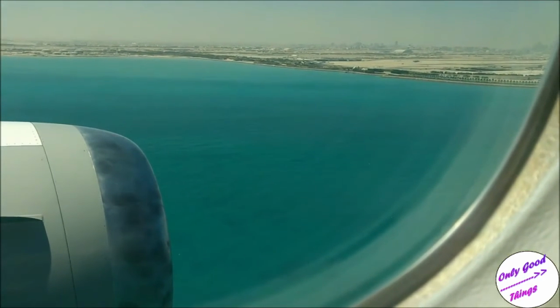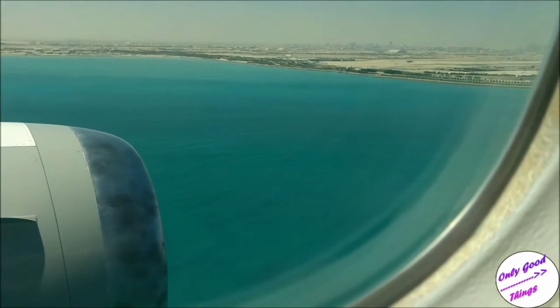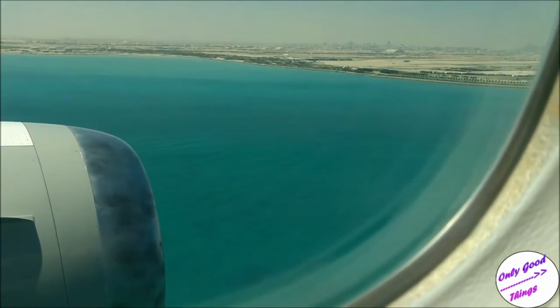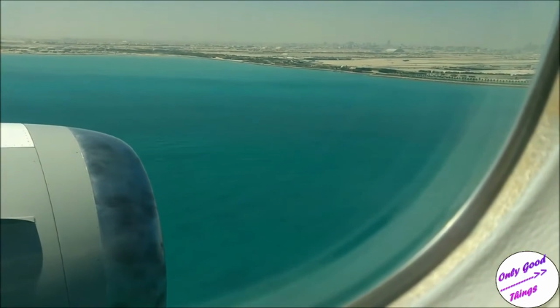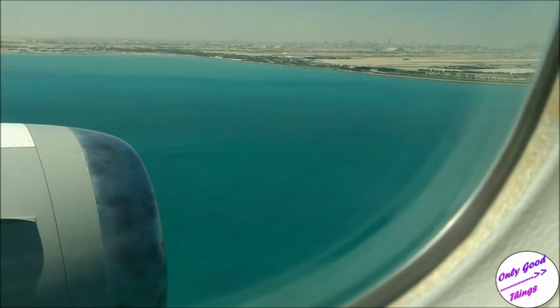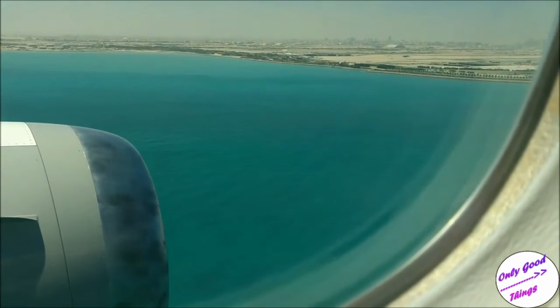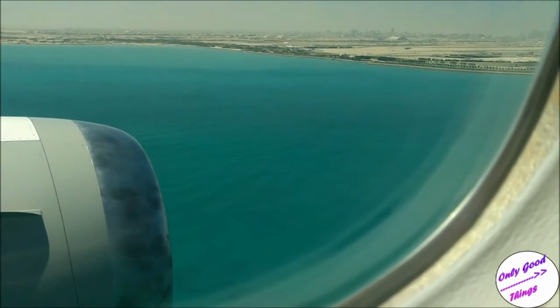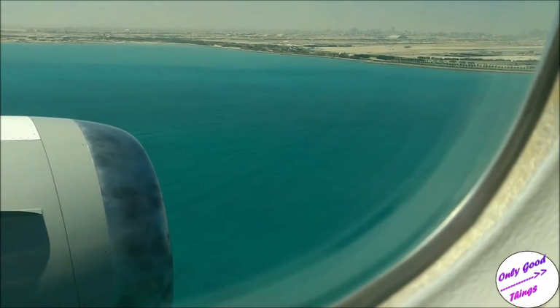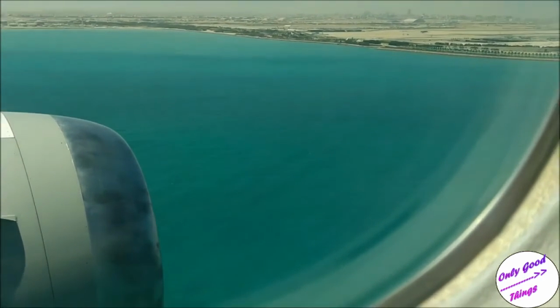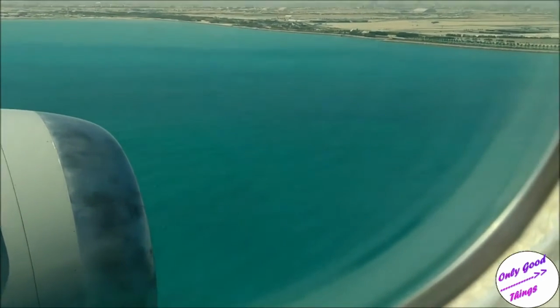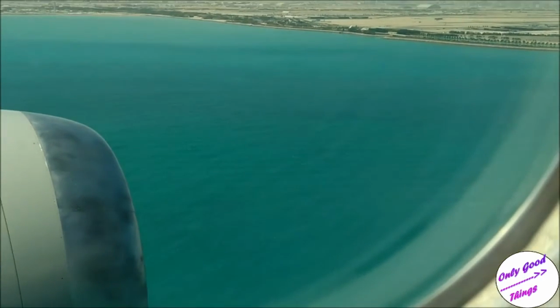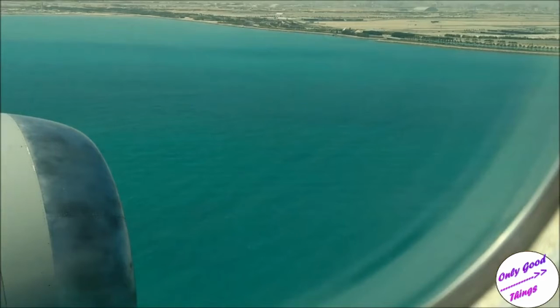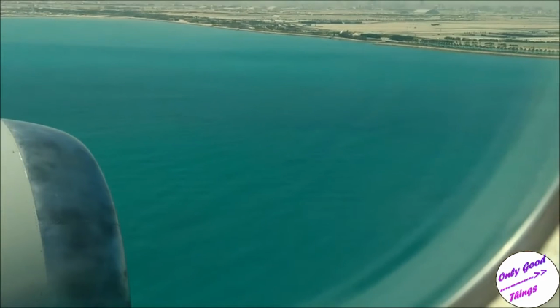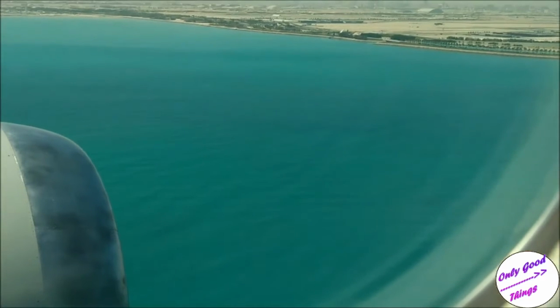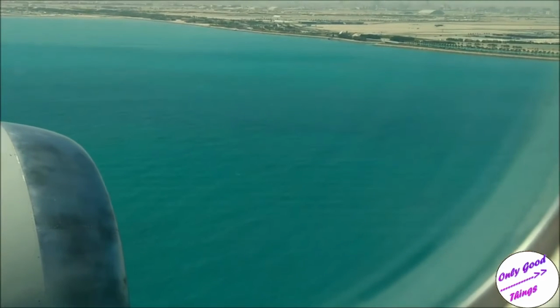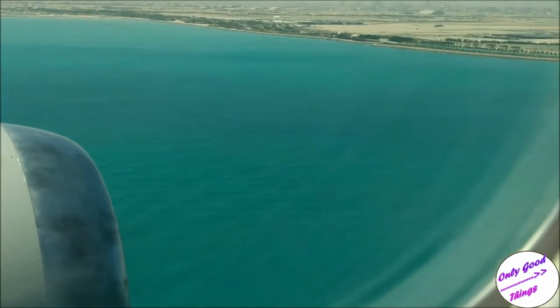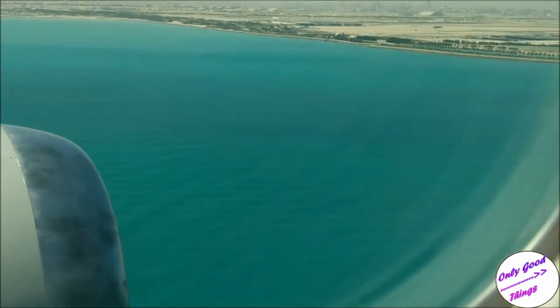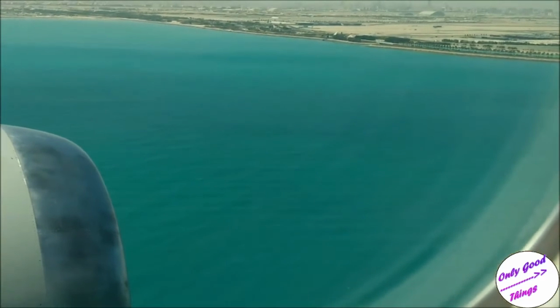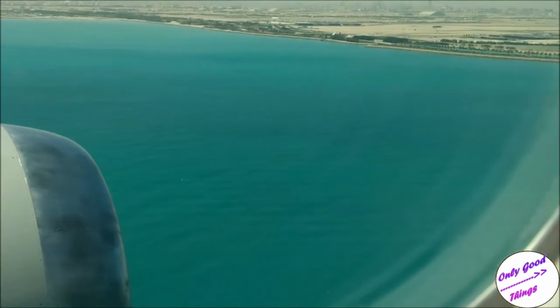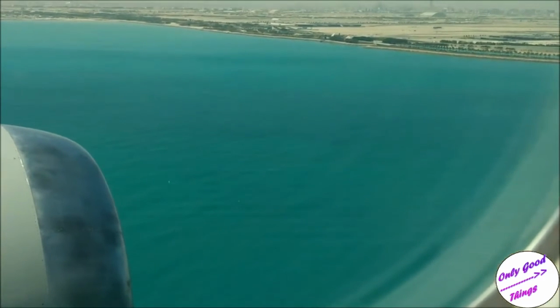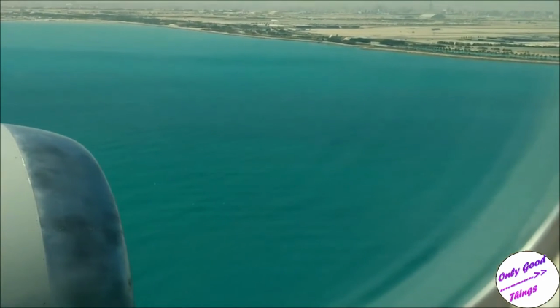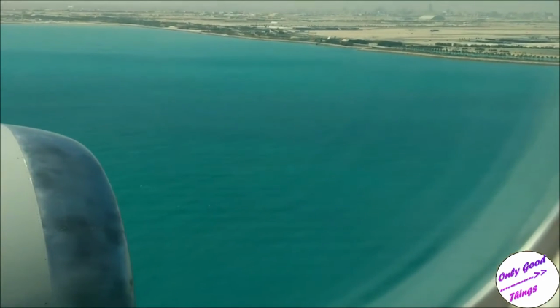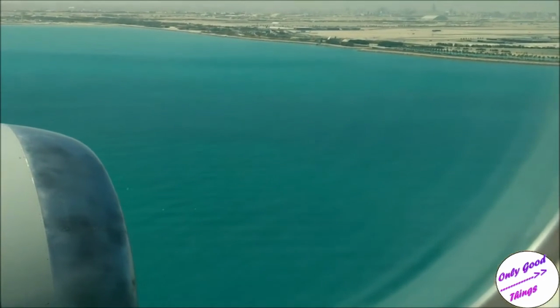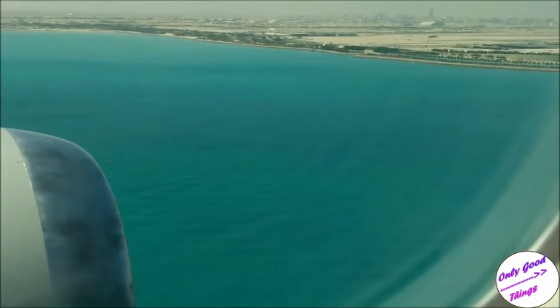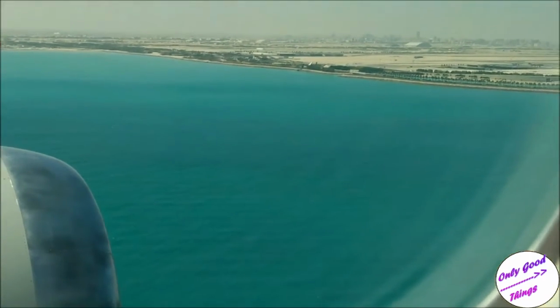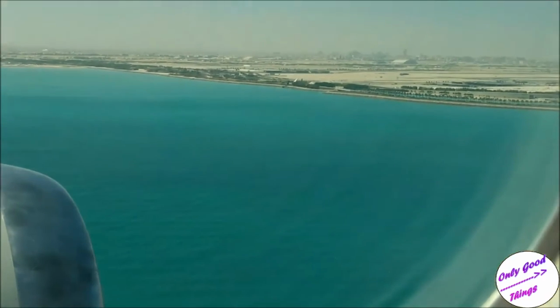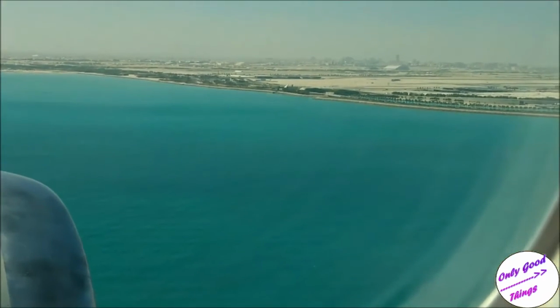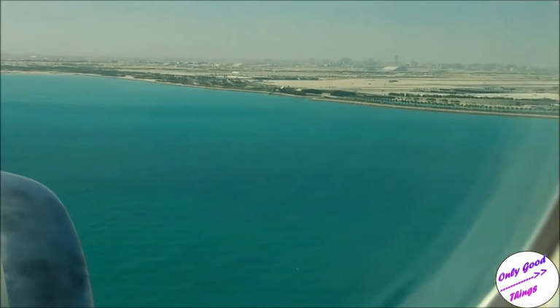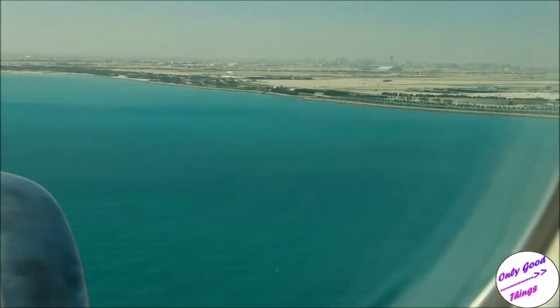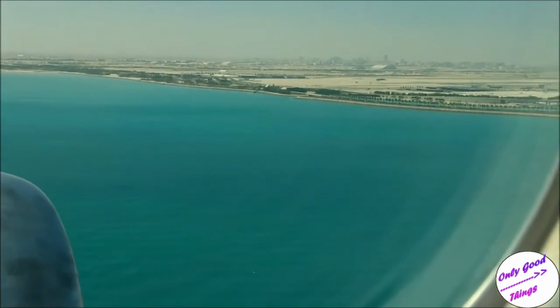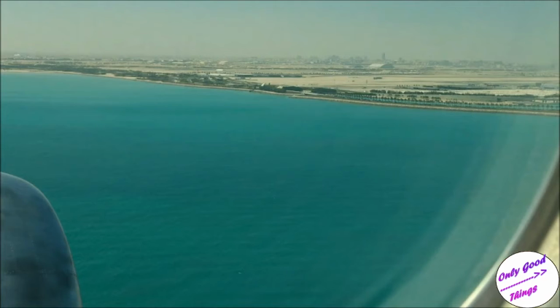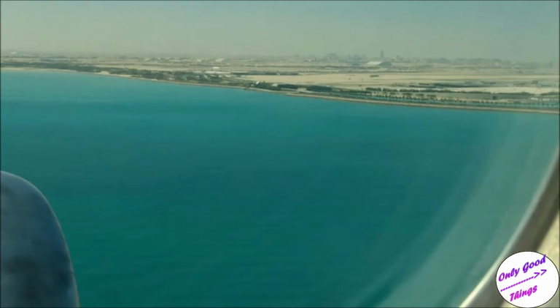You start getting closer to Doha's number one rated Hamad International Airport, and you notice these palm trees lined up in a row.